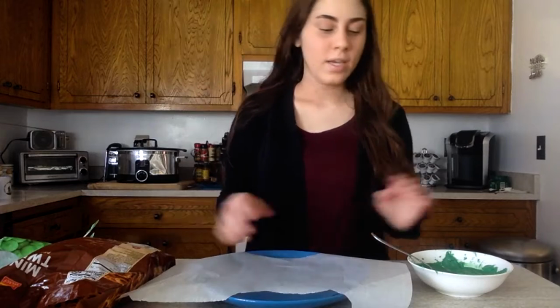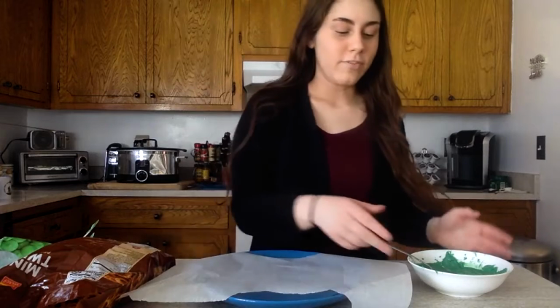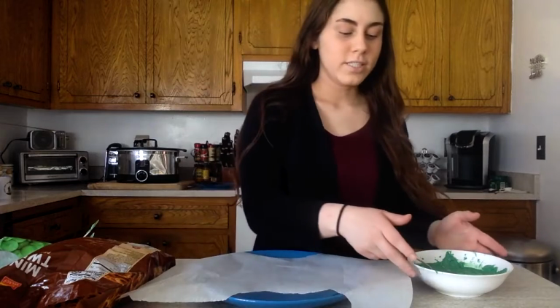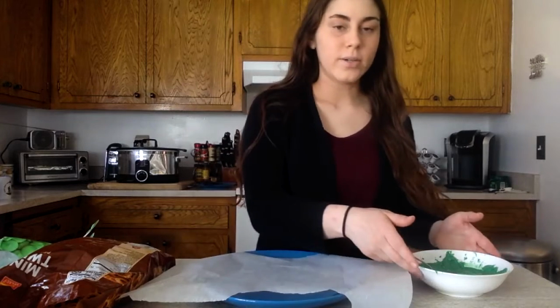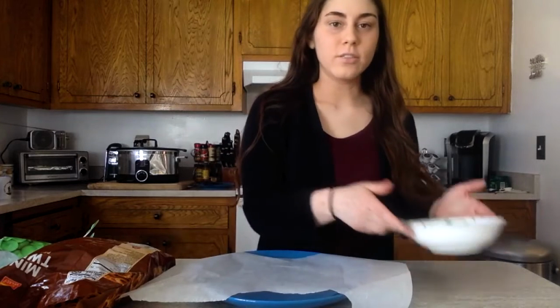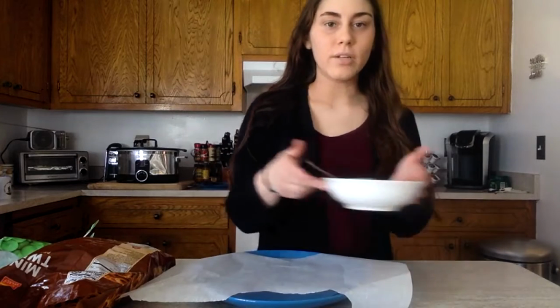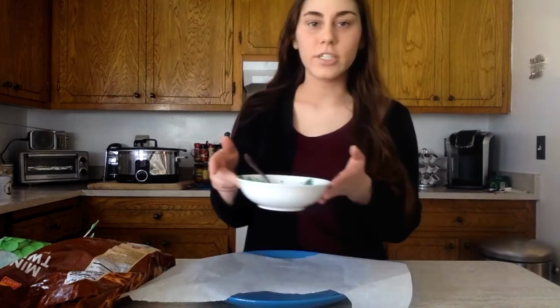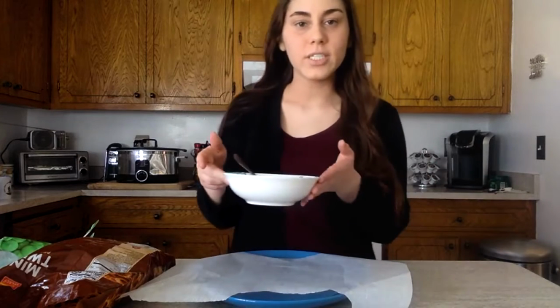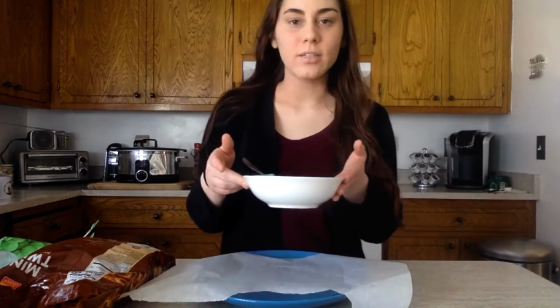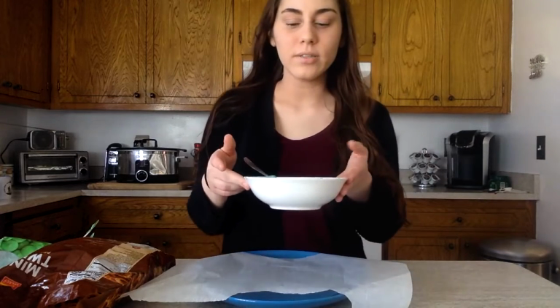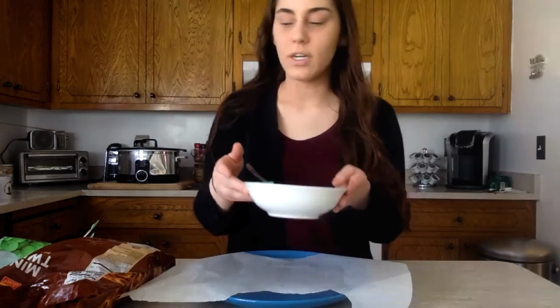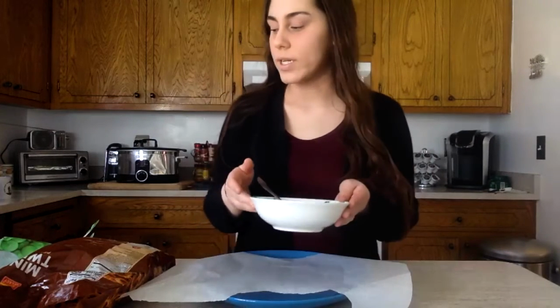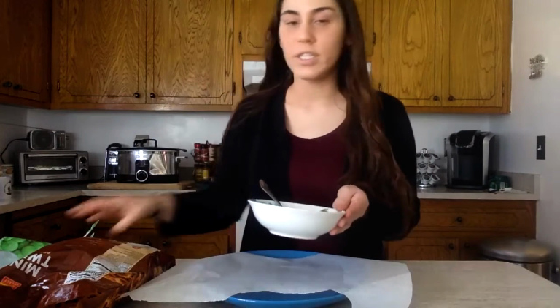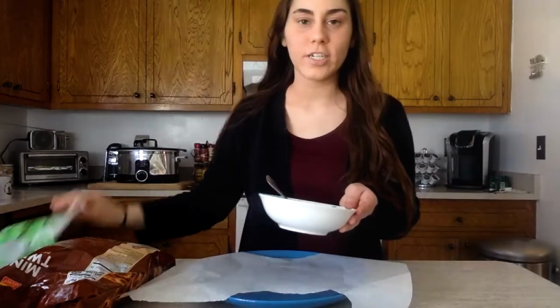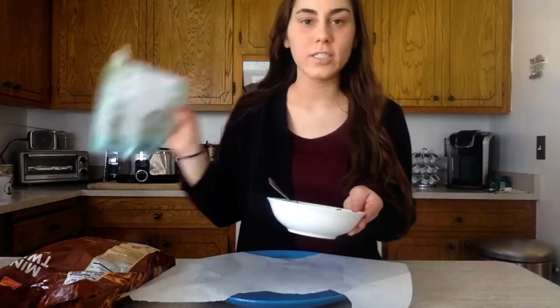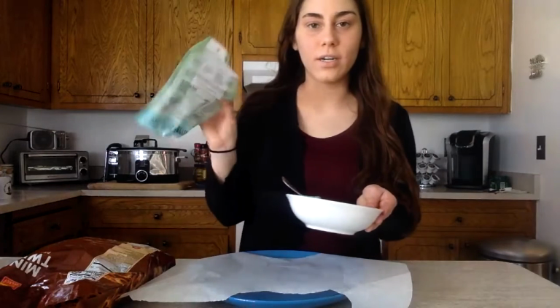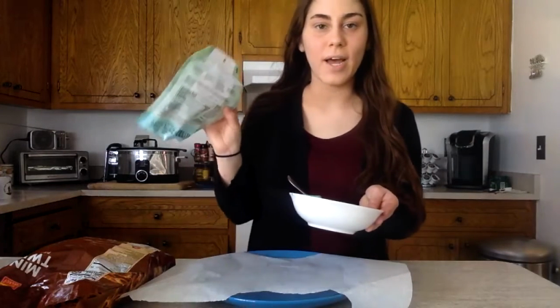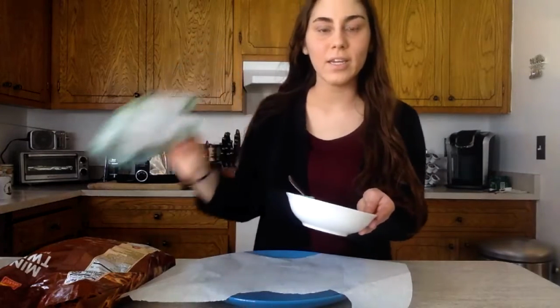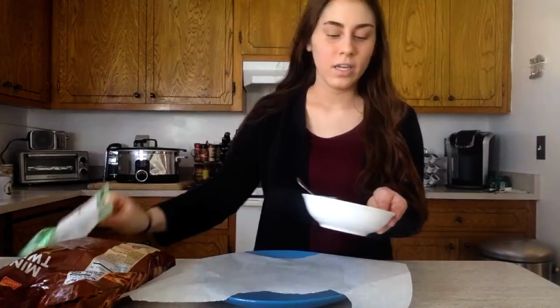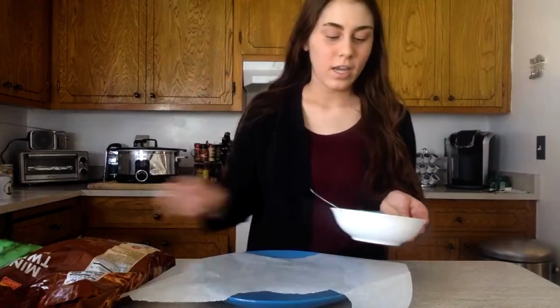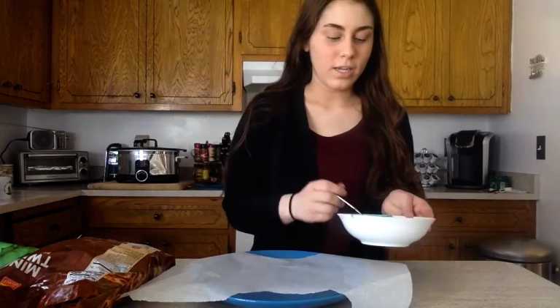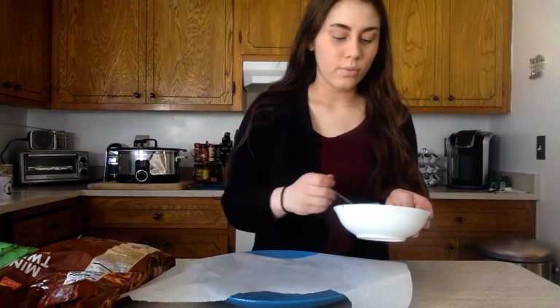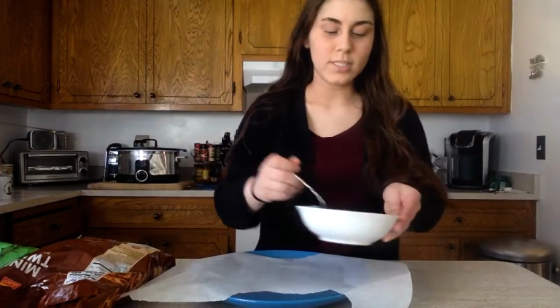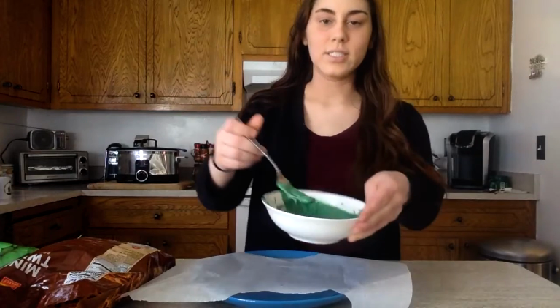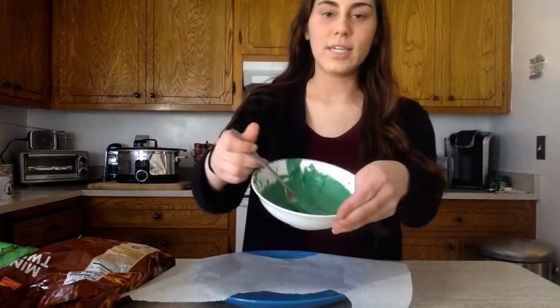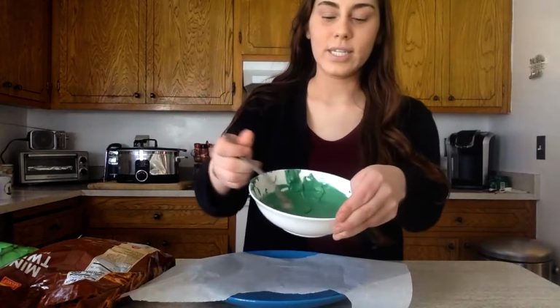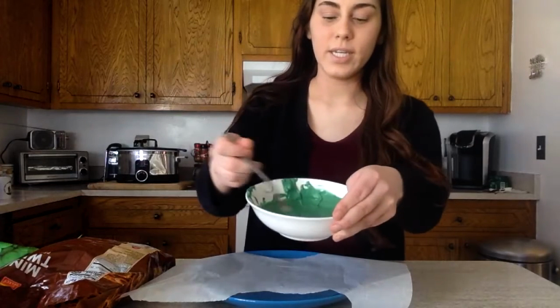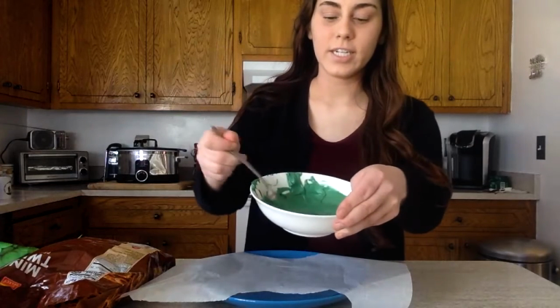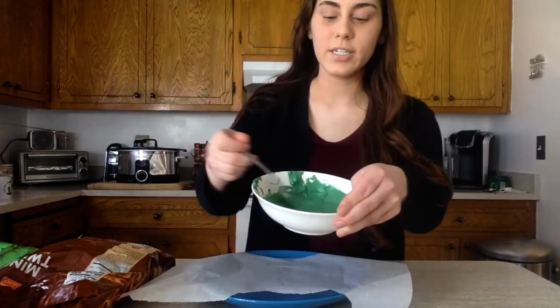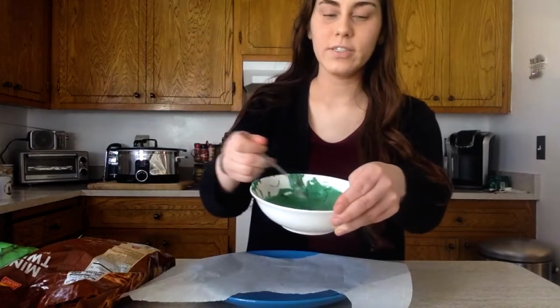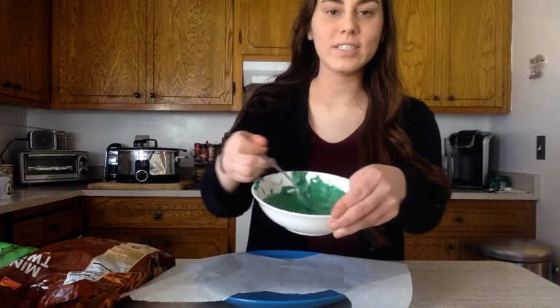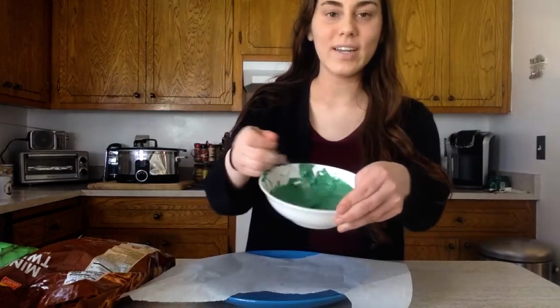First you're going to melt your green chocolate melts according to the instructions on your packet, and once it's this nice liquidy texture, you can get started.